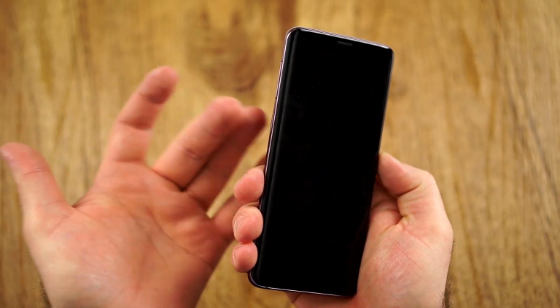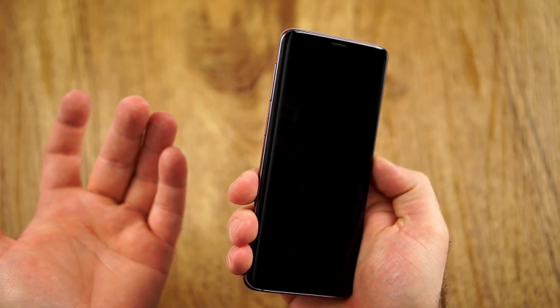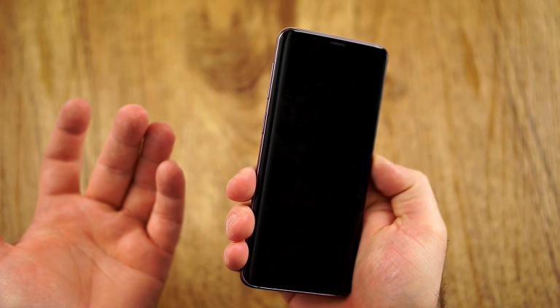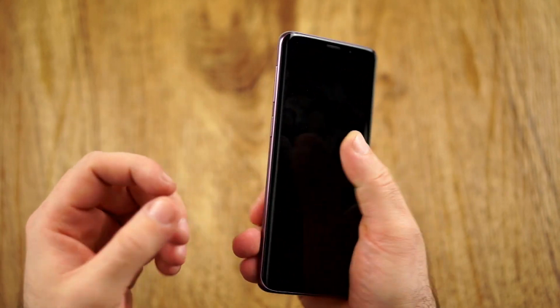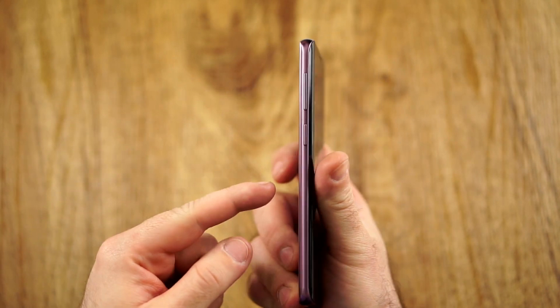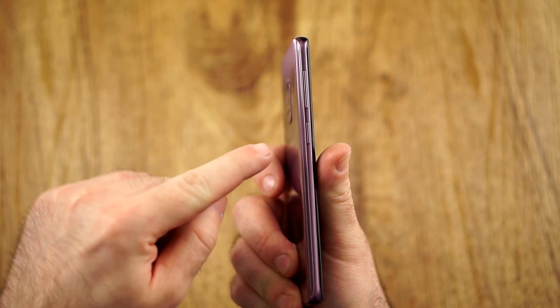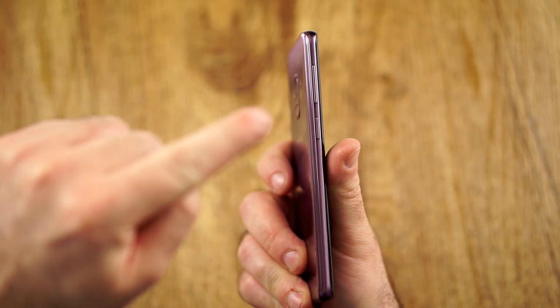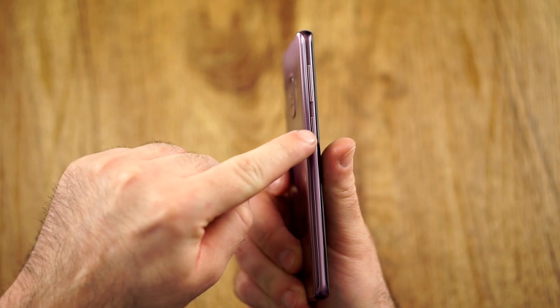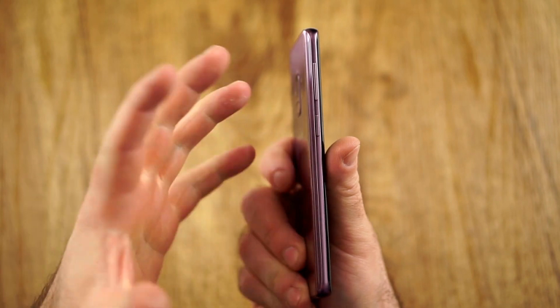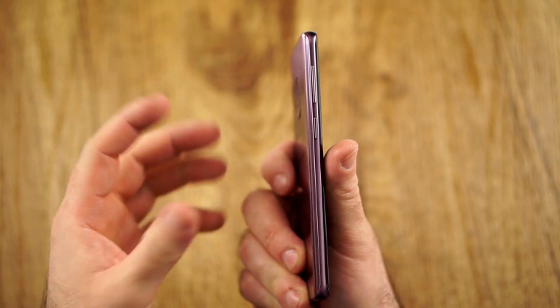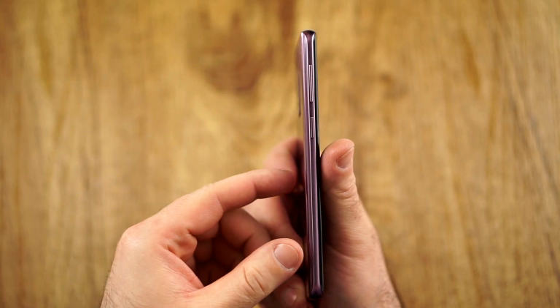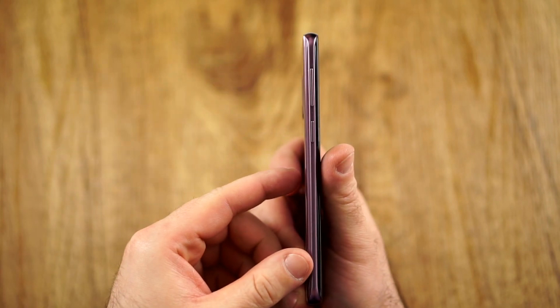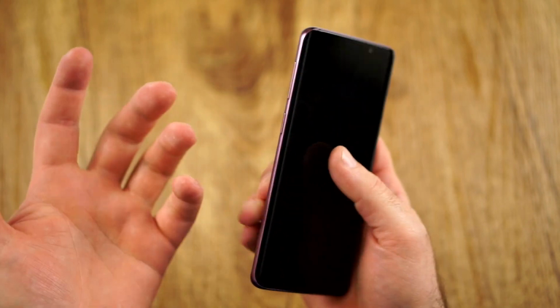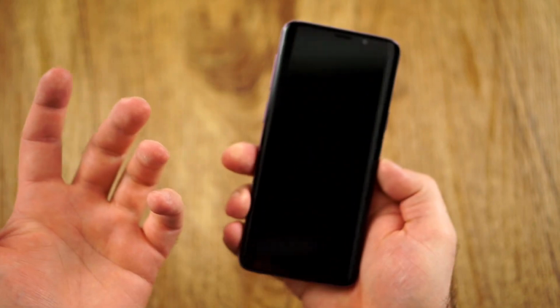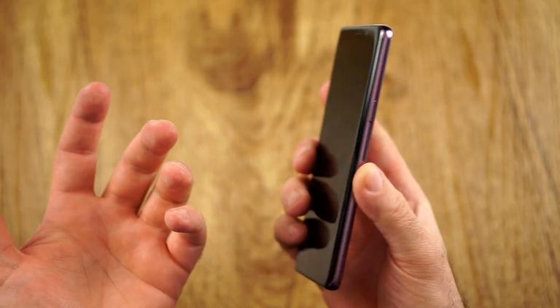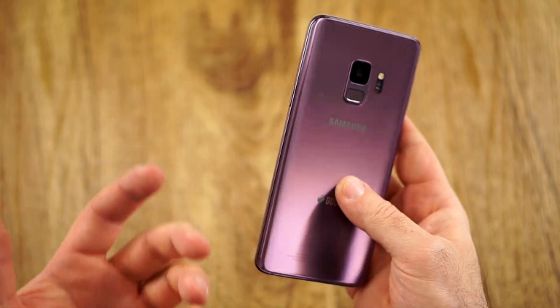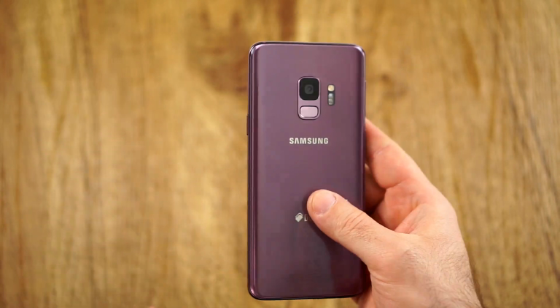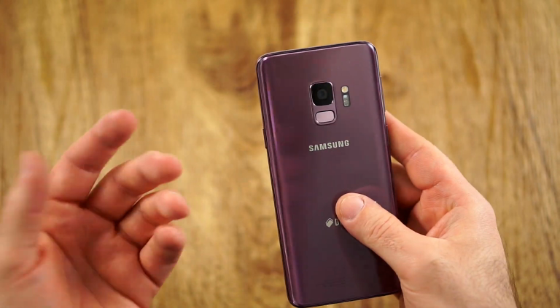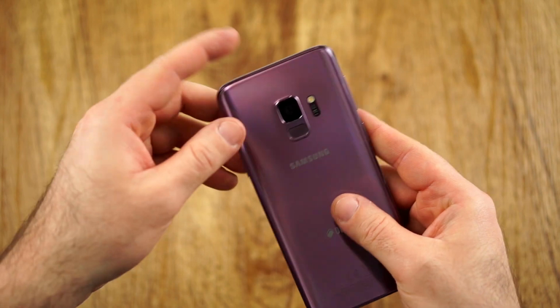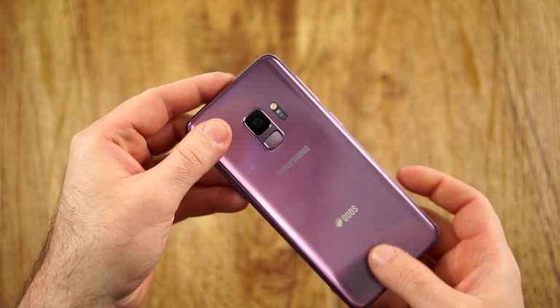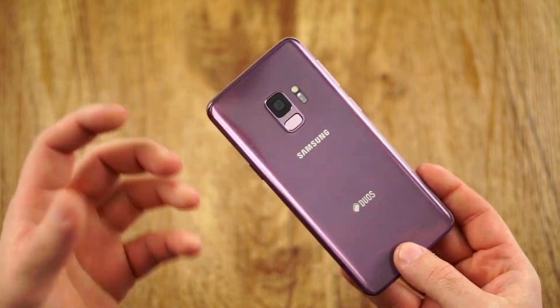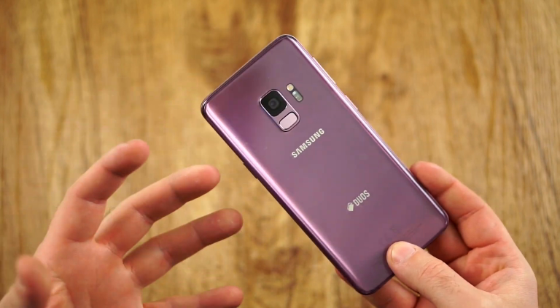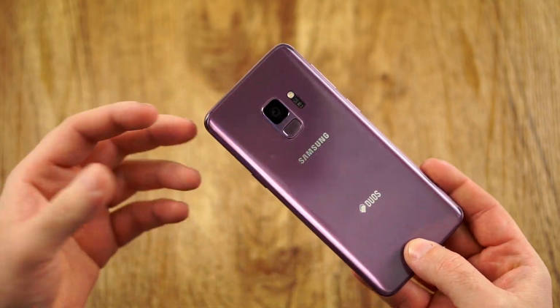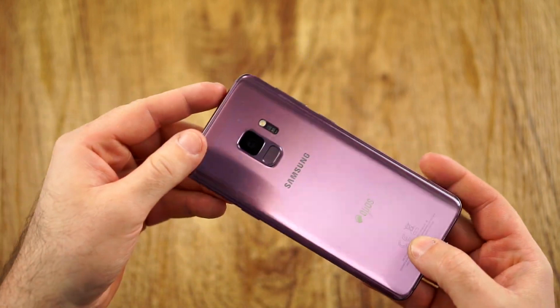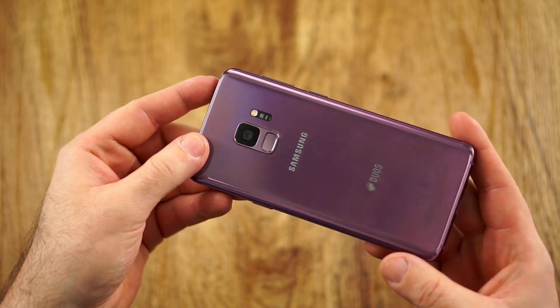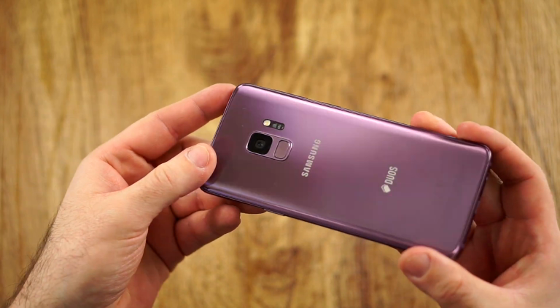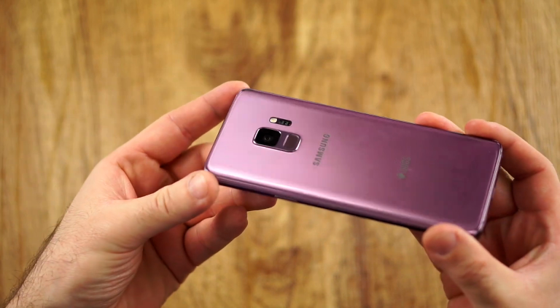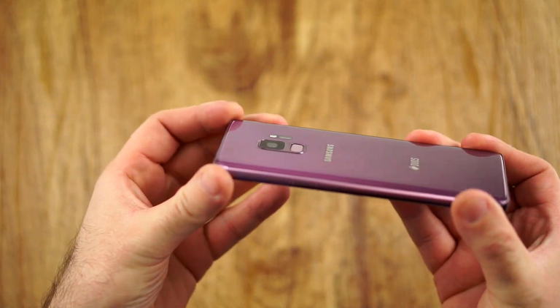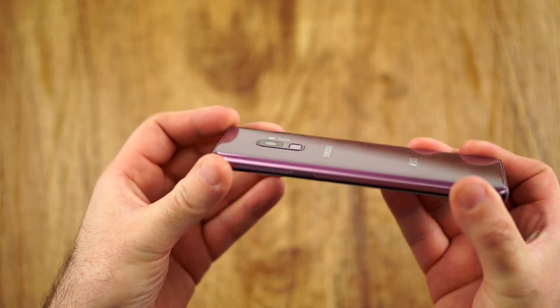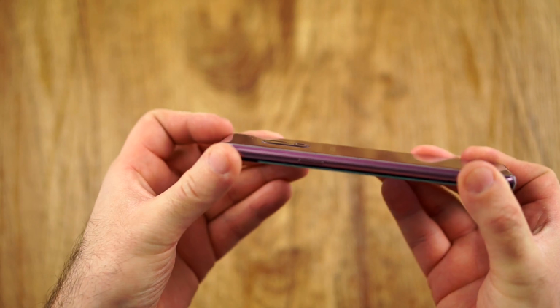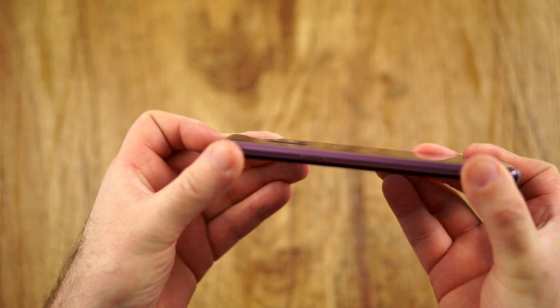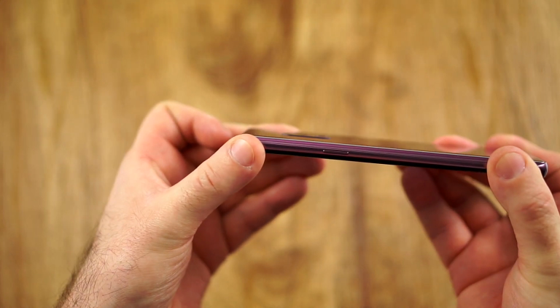I would say at least give Bixby a chance. I did not really use it much — it's fine. But if you don't want to, don't complain. It's better to have a feature you don't use than to not have it, because it could maybe be possibly helpful.